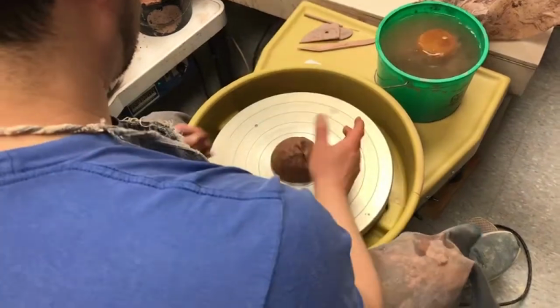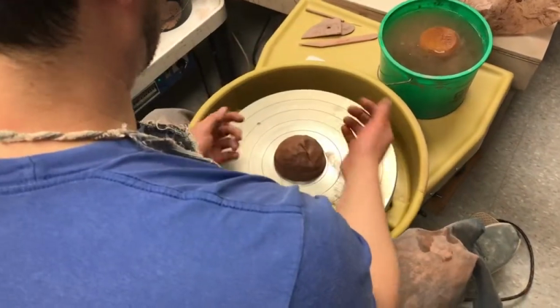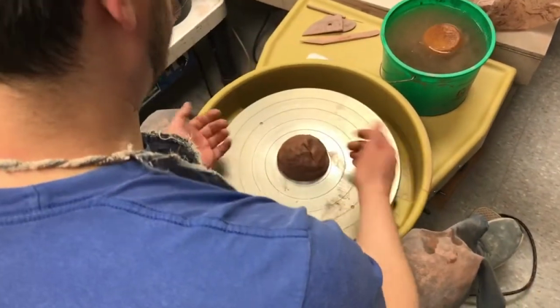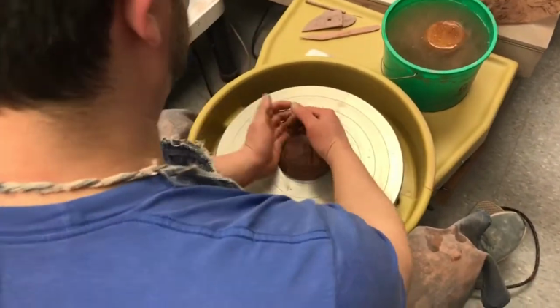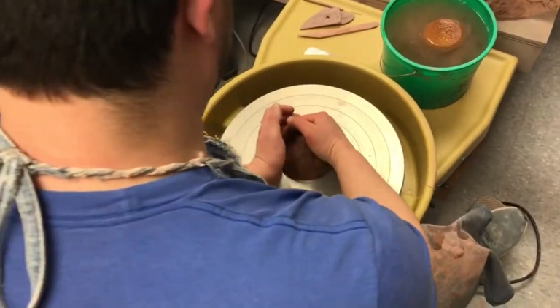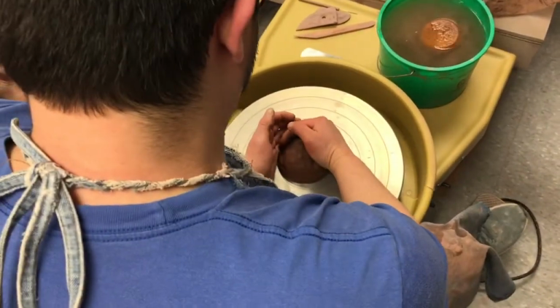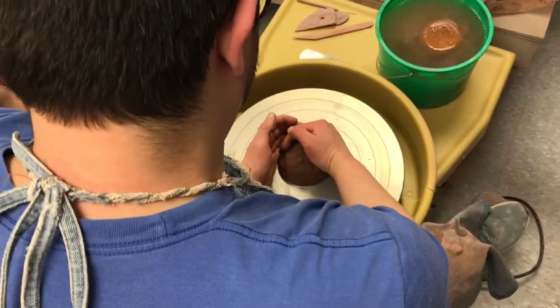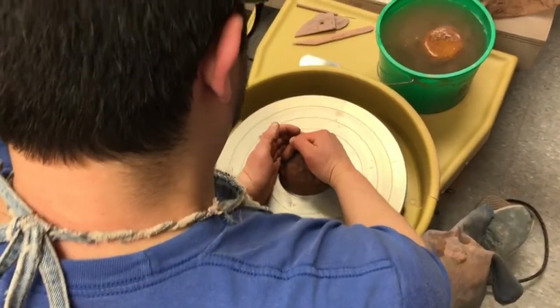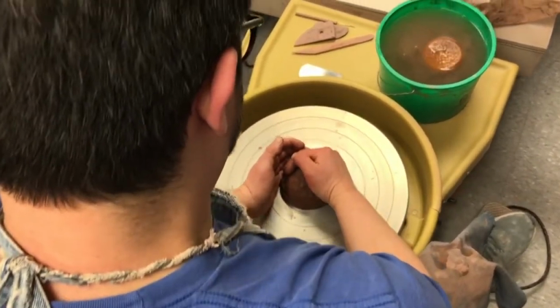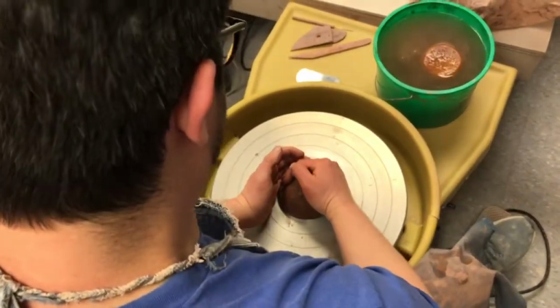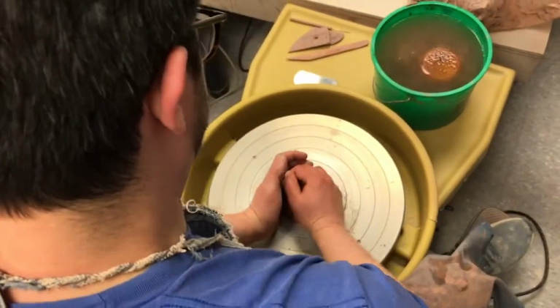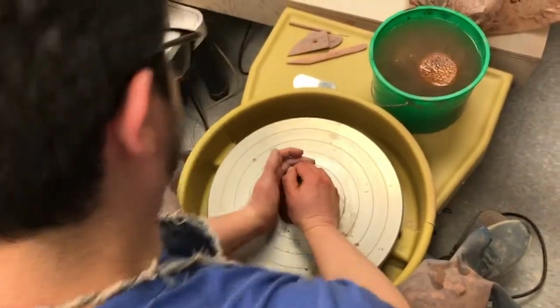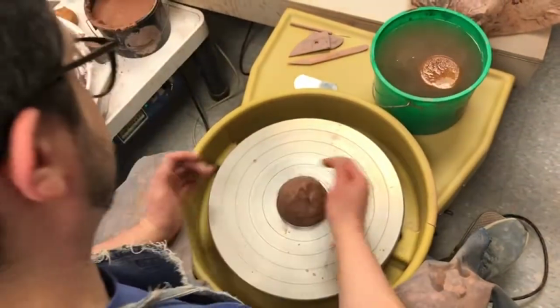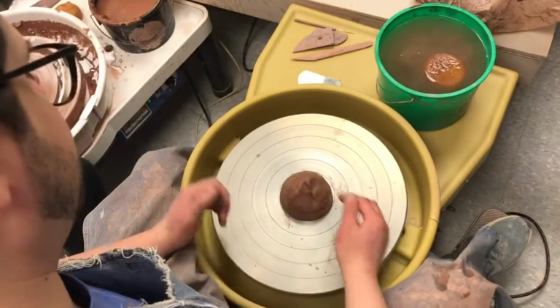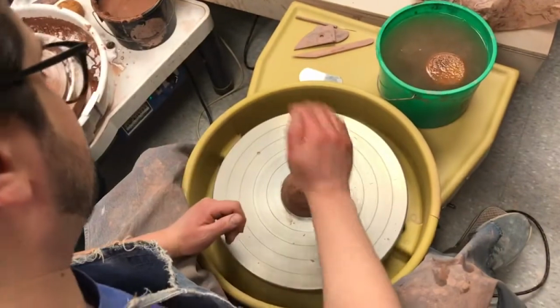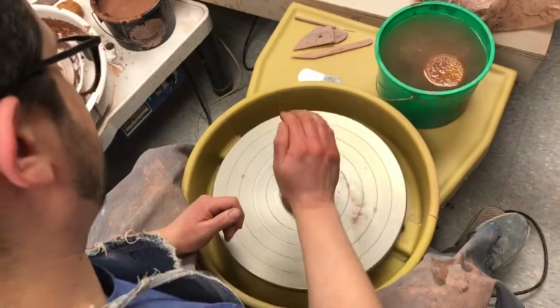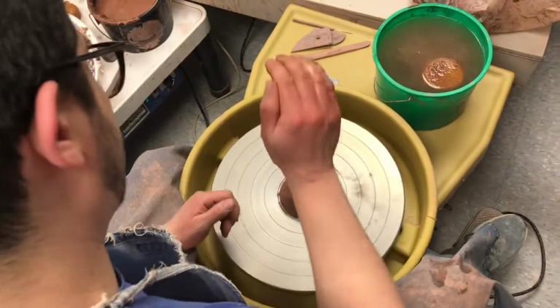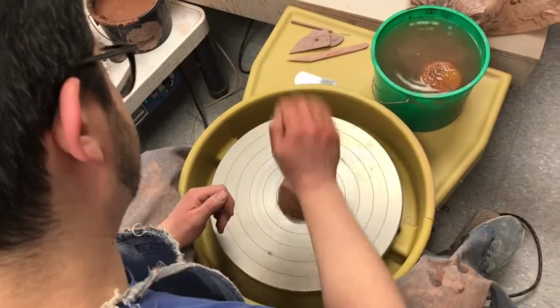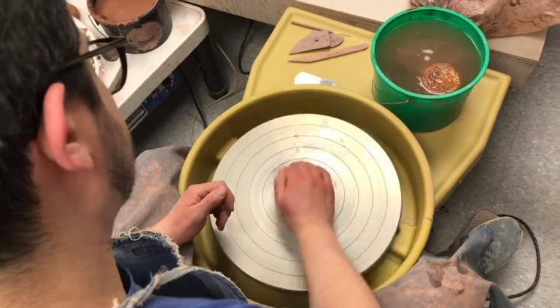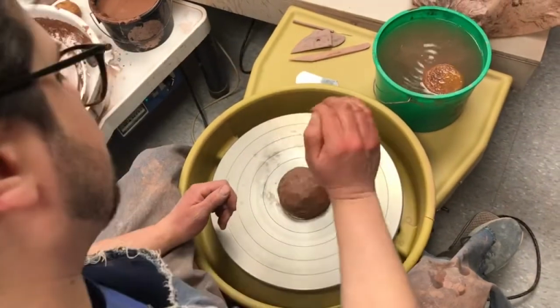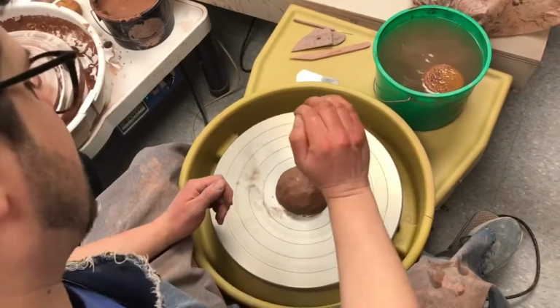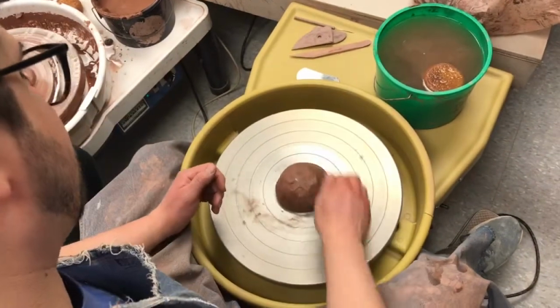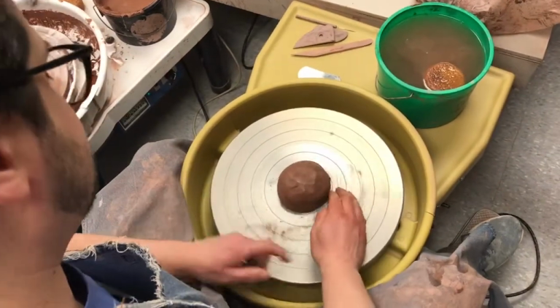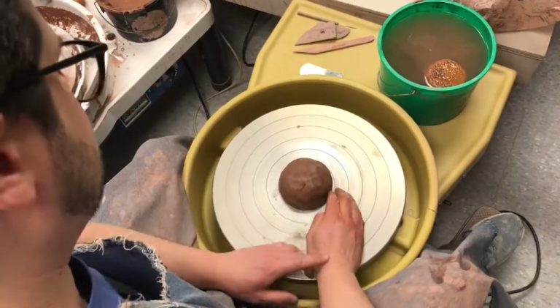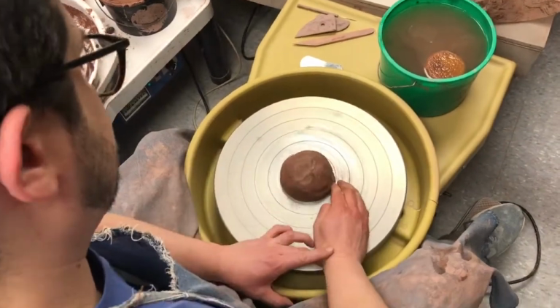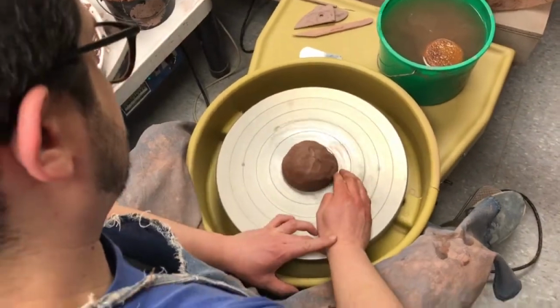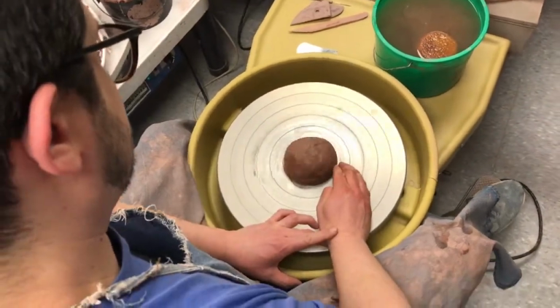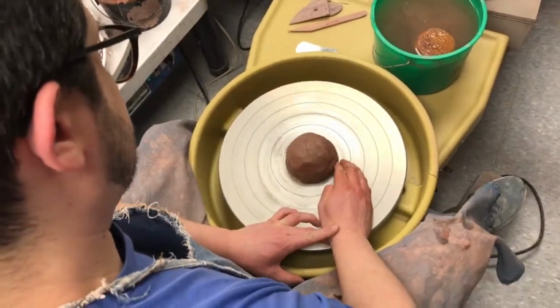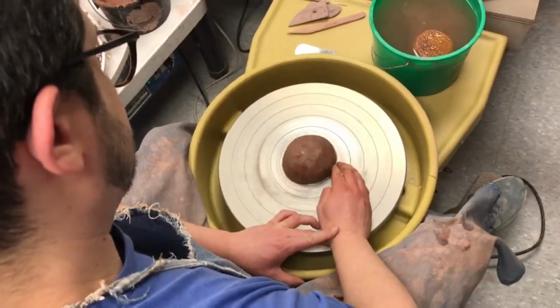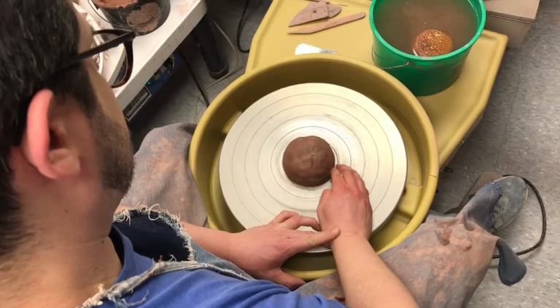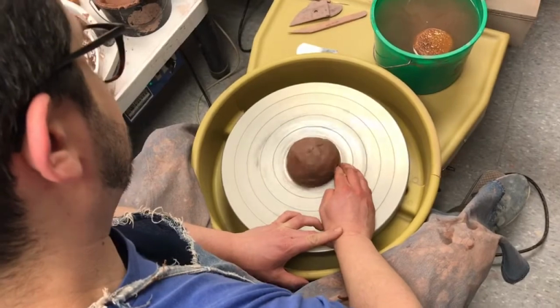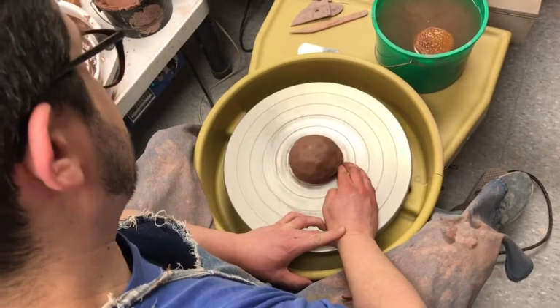Put the clay down. If it's not in the middle, scoot it to the middle. Give it a couple of good whaps with a cupped hand. Seal it down.